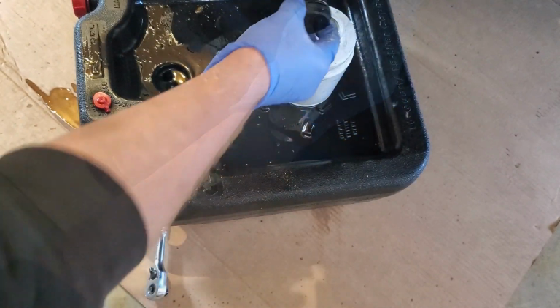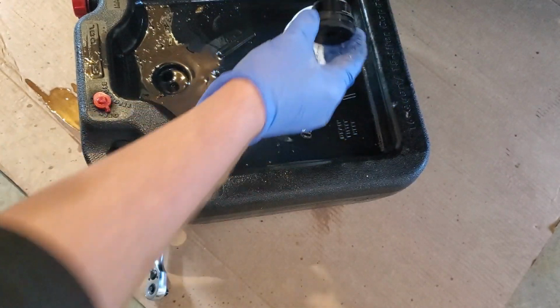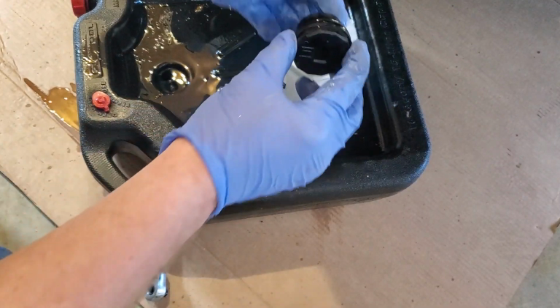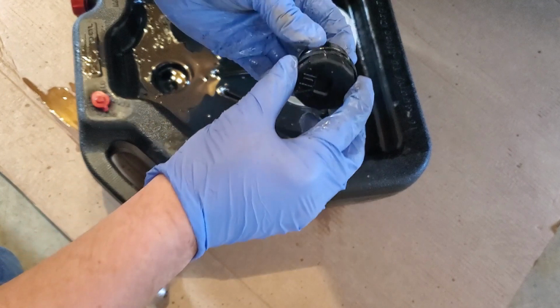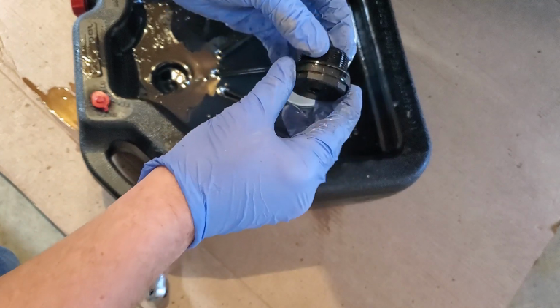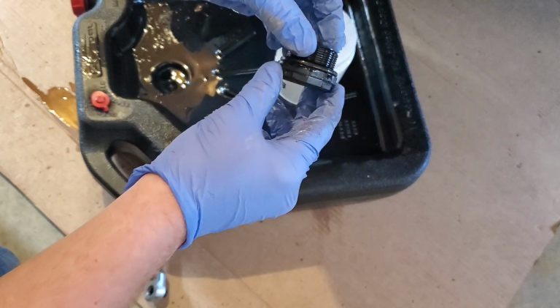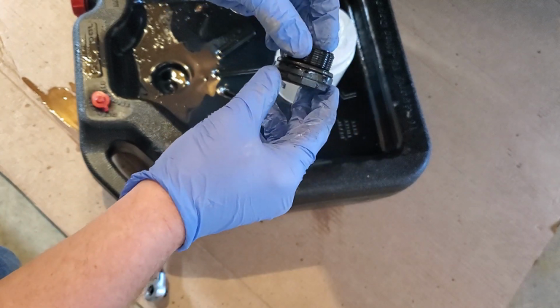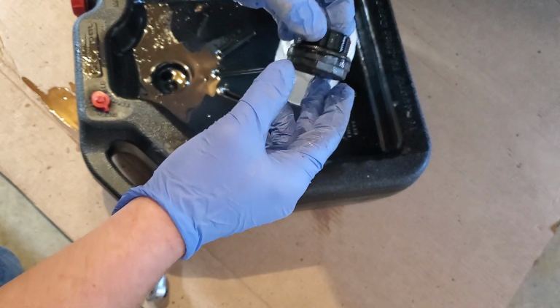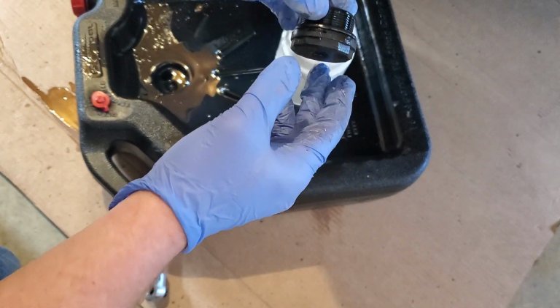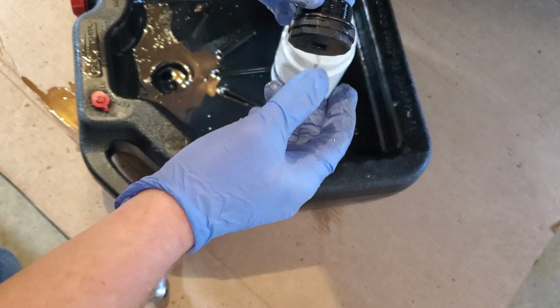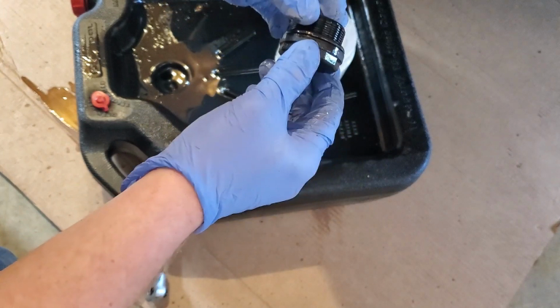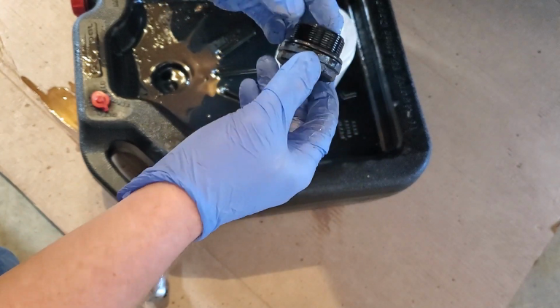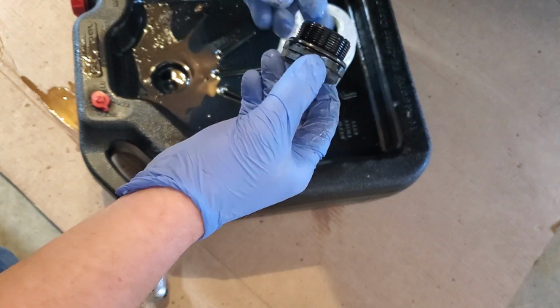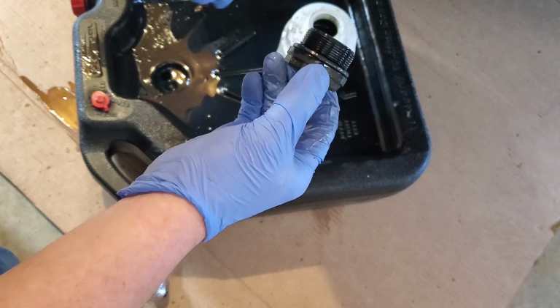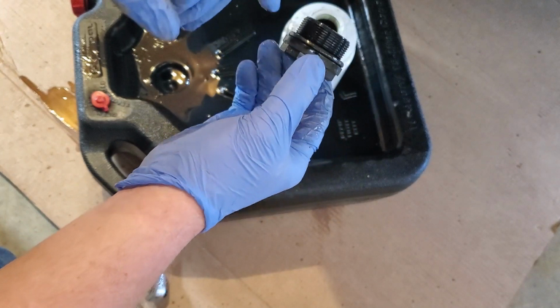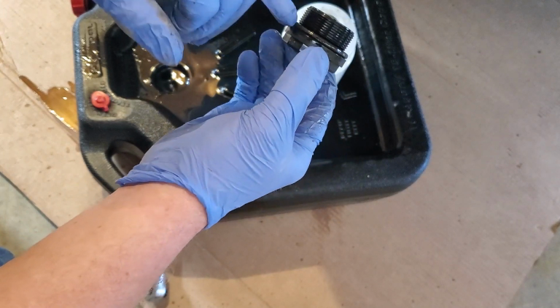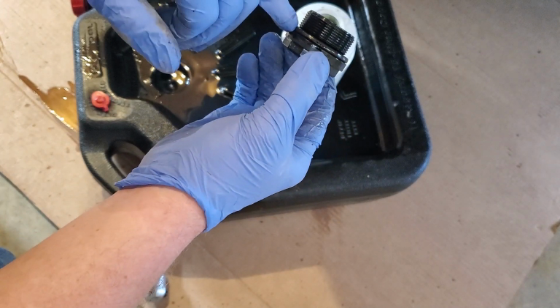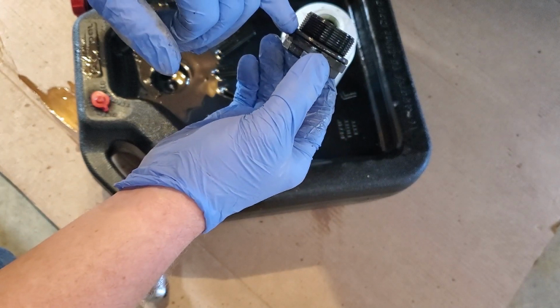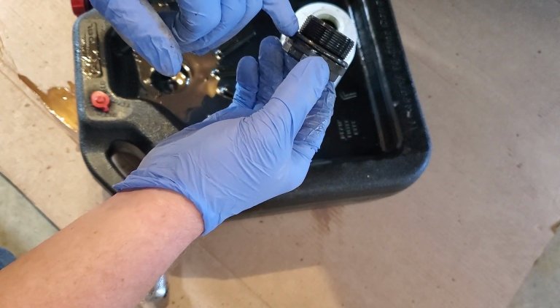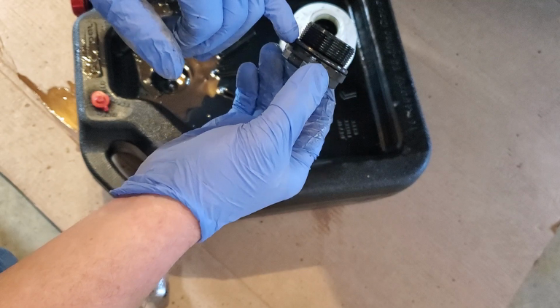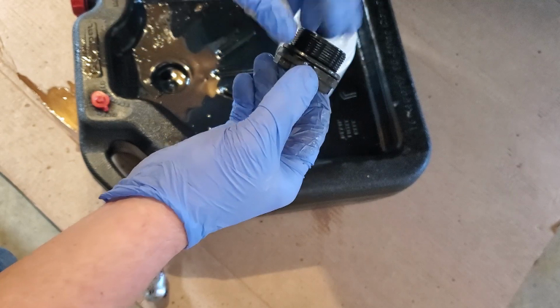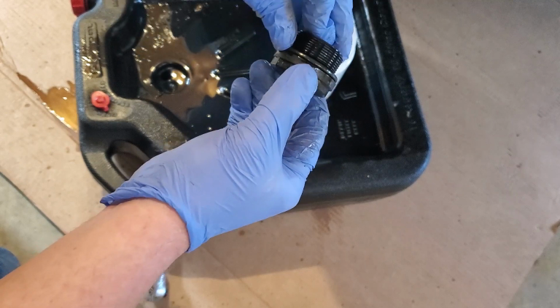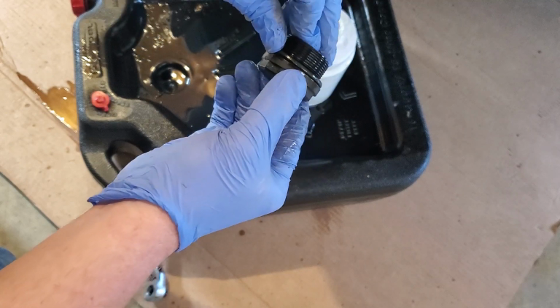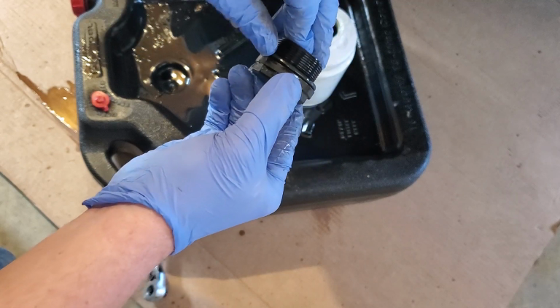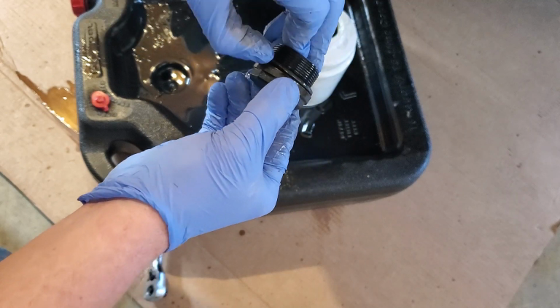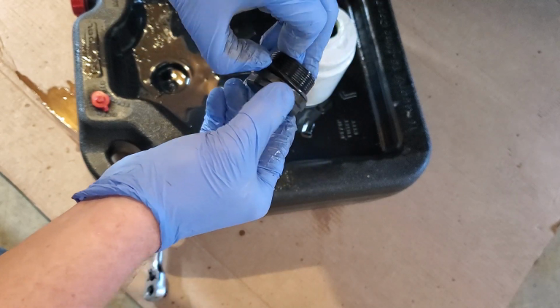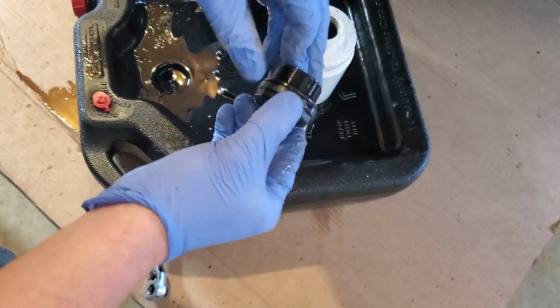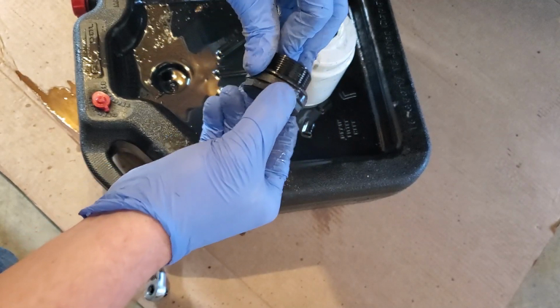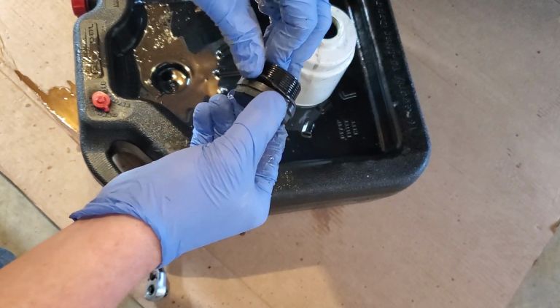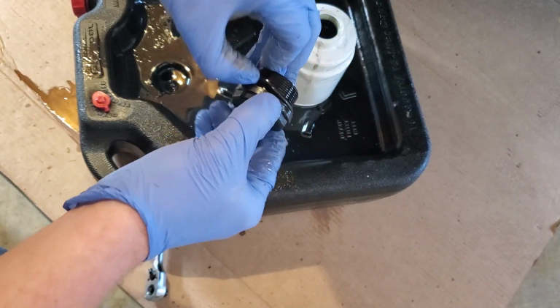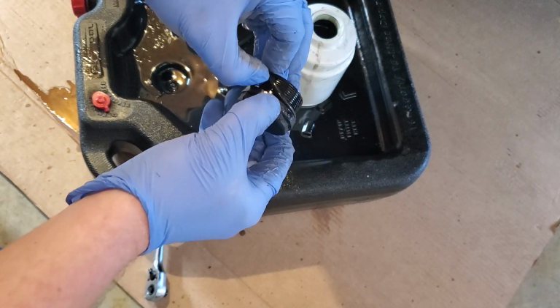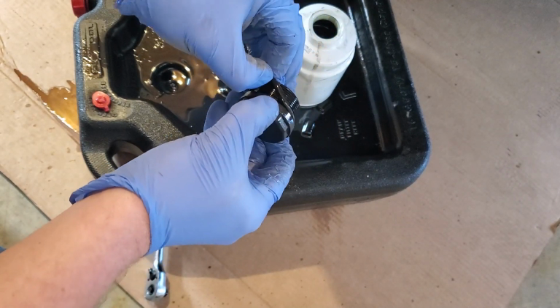After you remove your delete plug, or if you have the sensor on there, you're going to have an old gasket on here. Go ahead and remove that gasket because you have a new one to replace it.